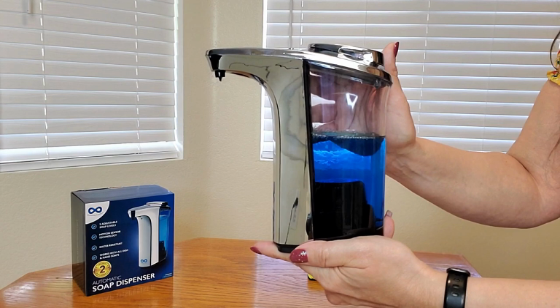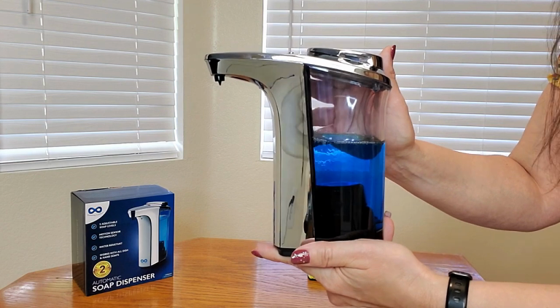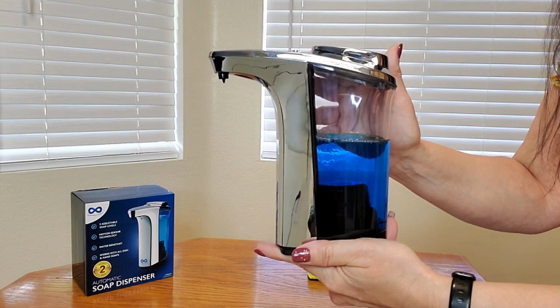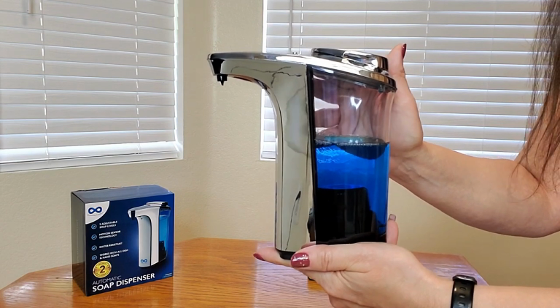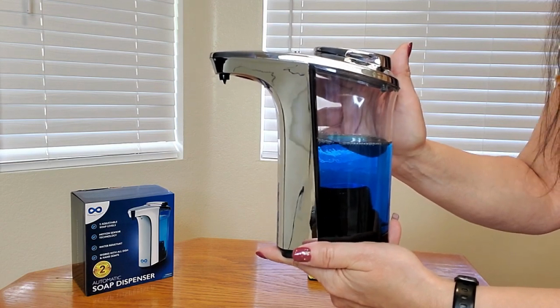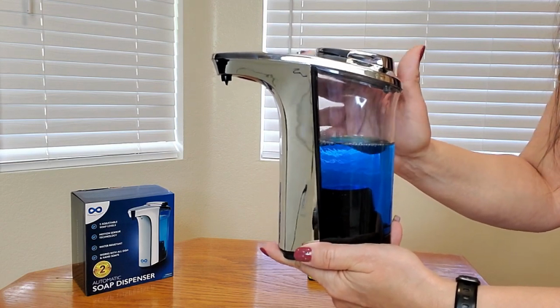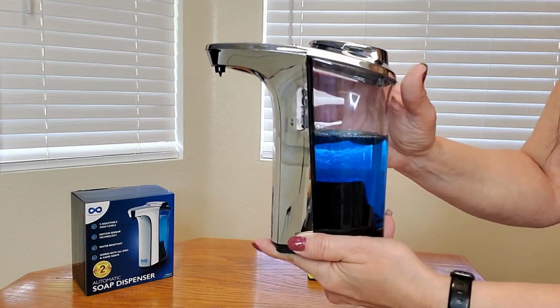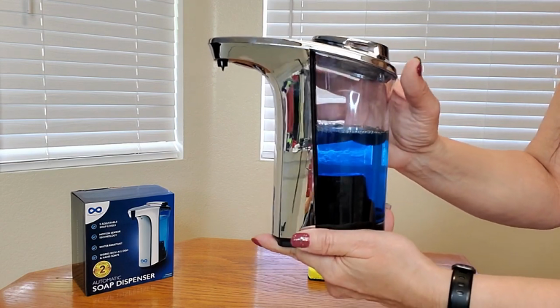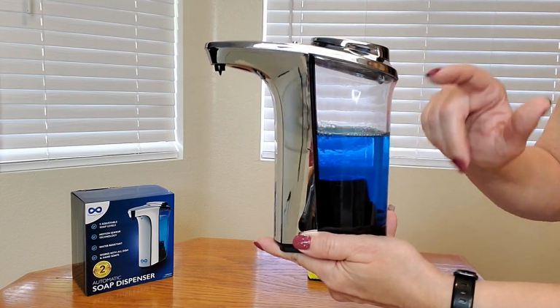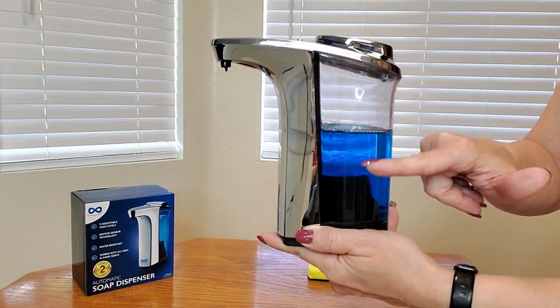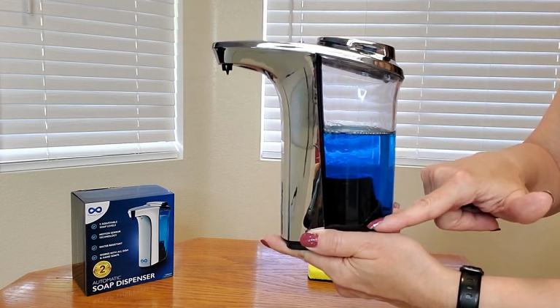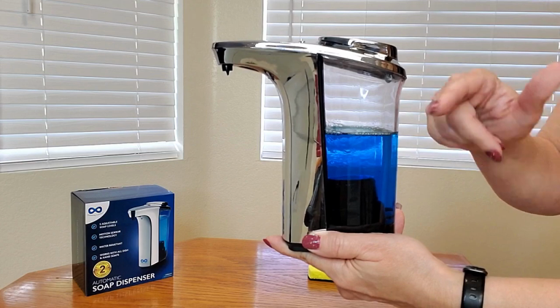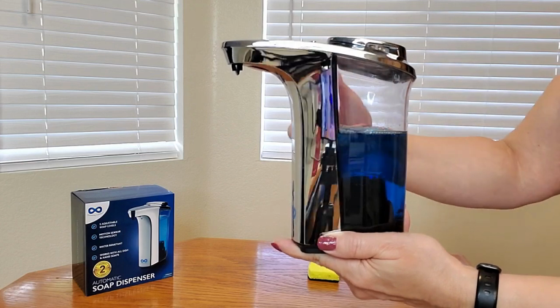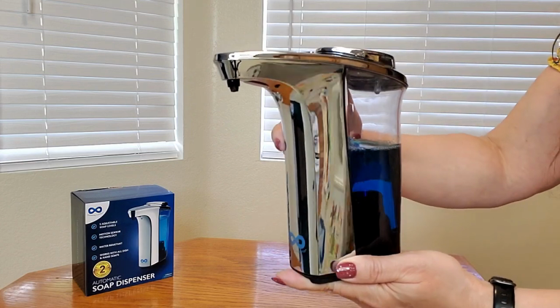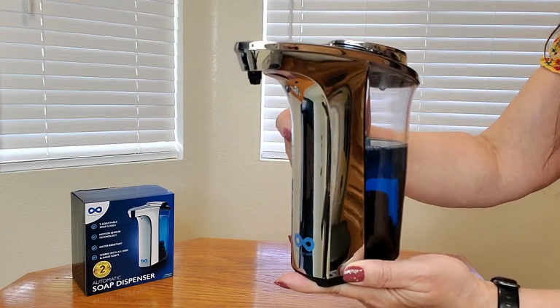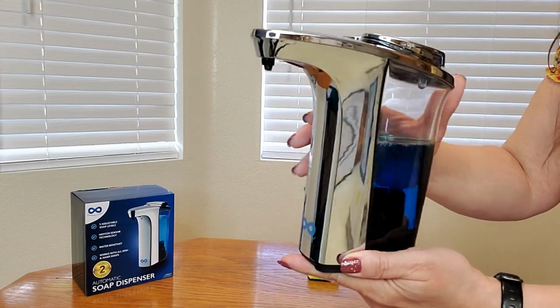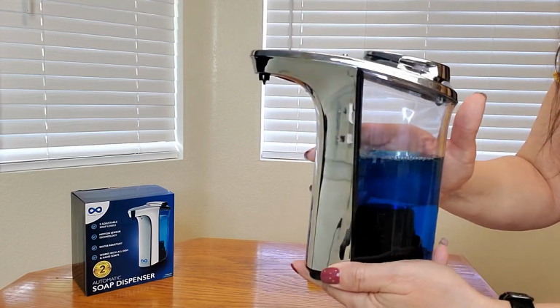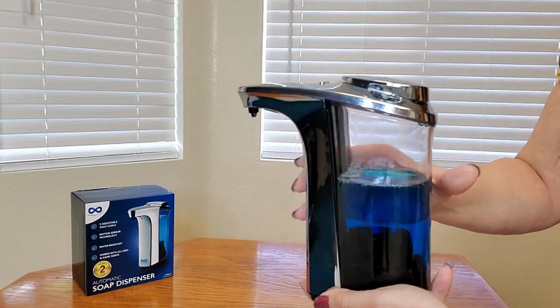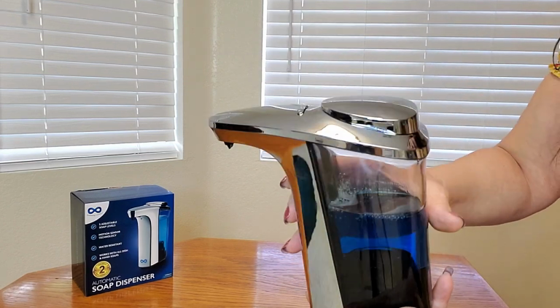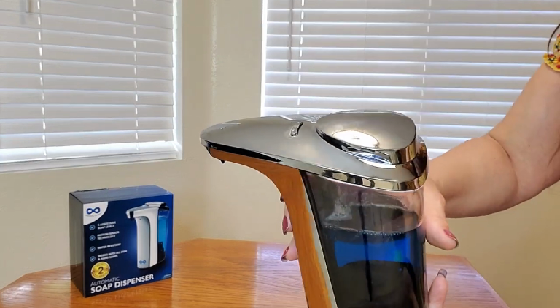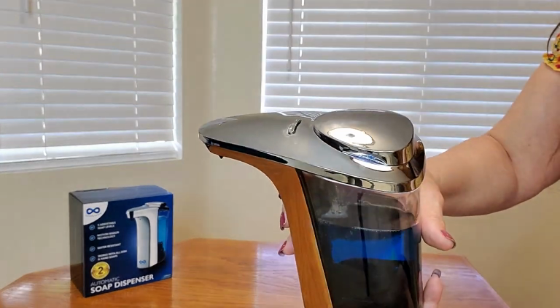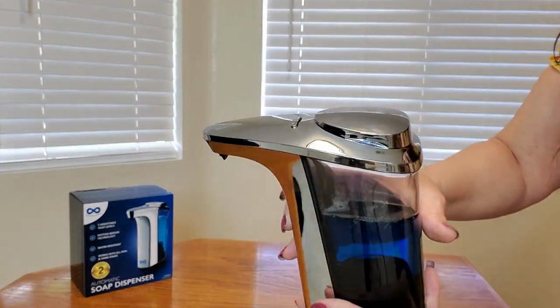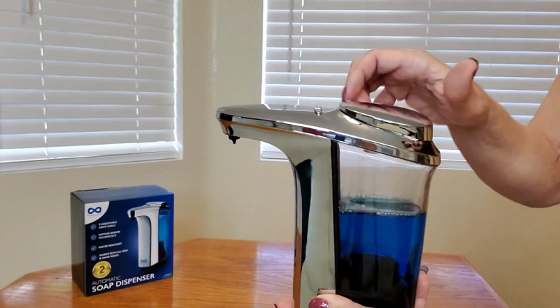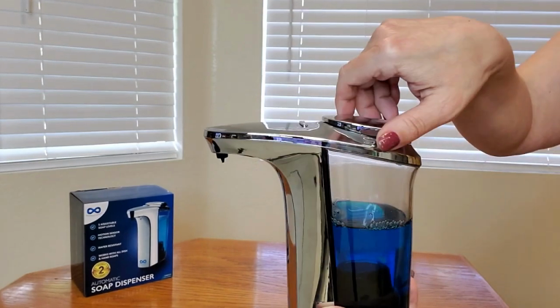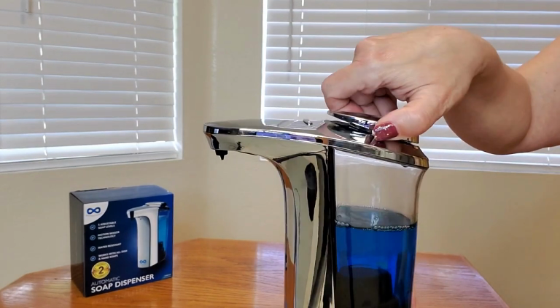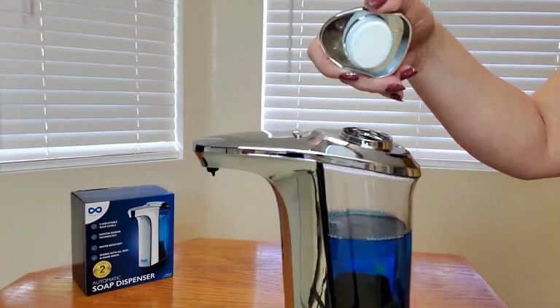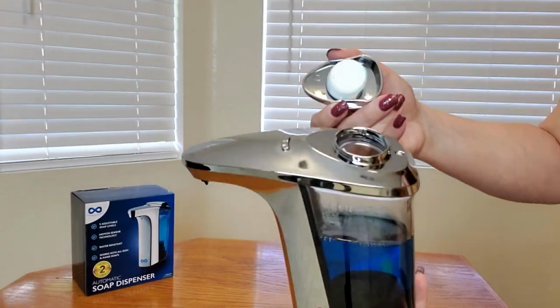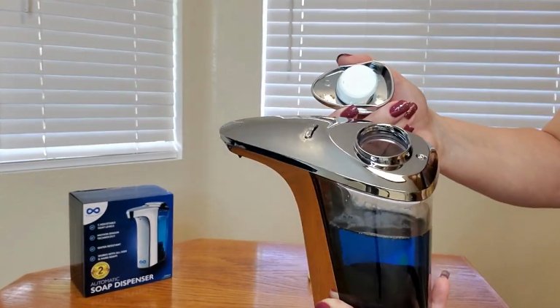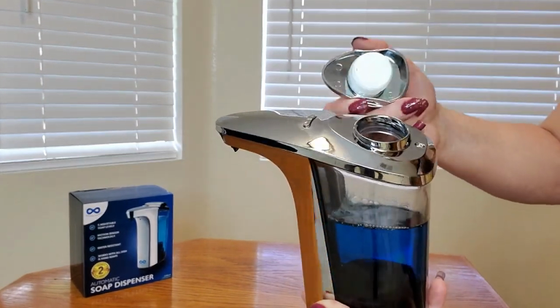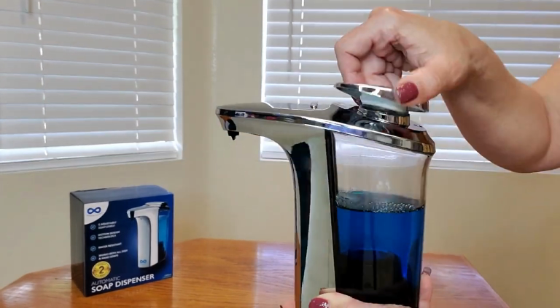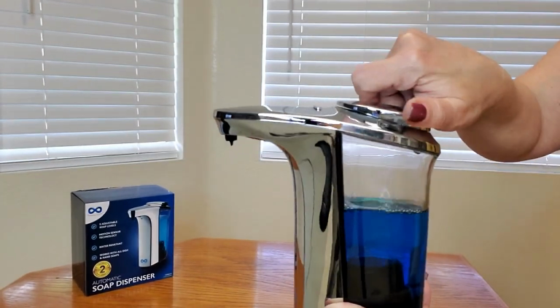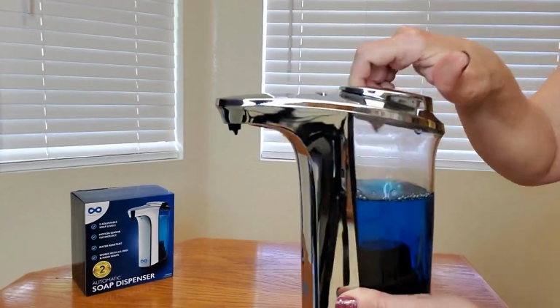Here's a close-up of what the dispenser looks like. It is see-through clear and chrome all the way around. Here's the top, and it's very easy to open up, fill, and close.